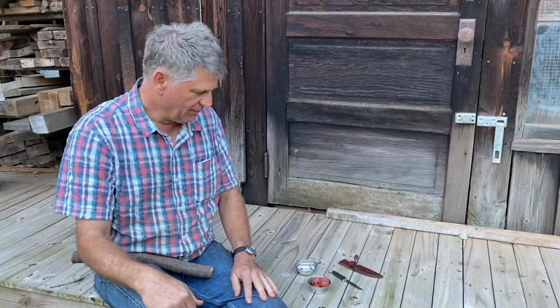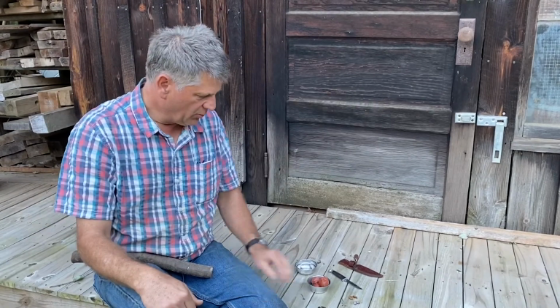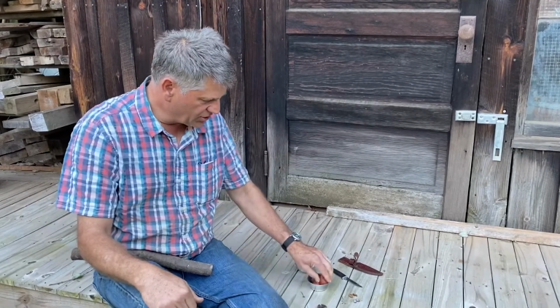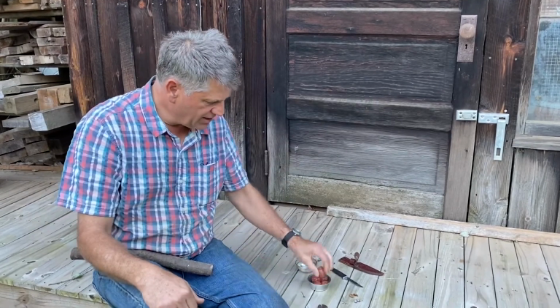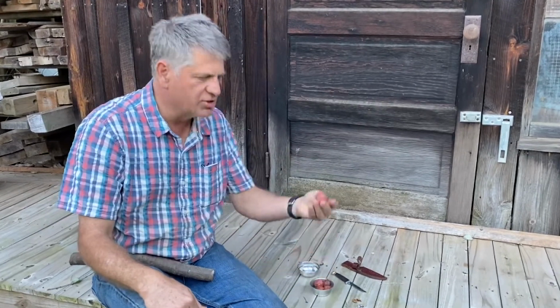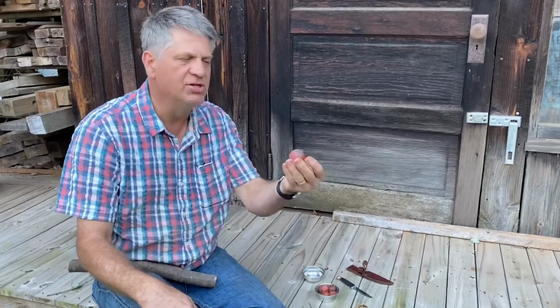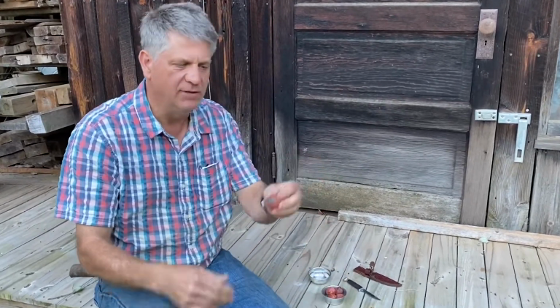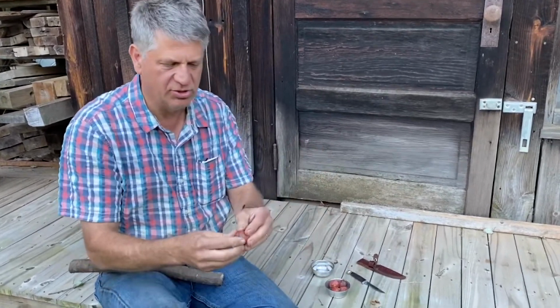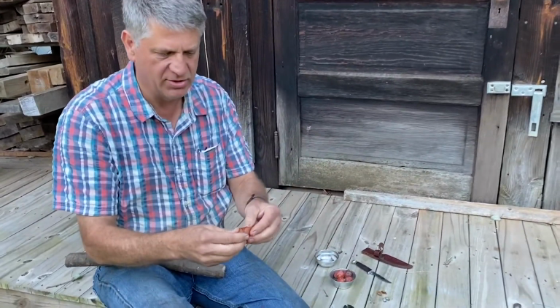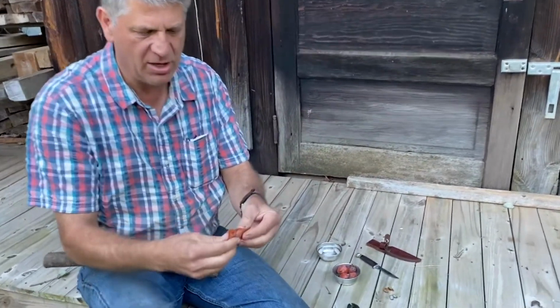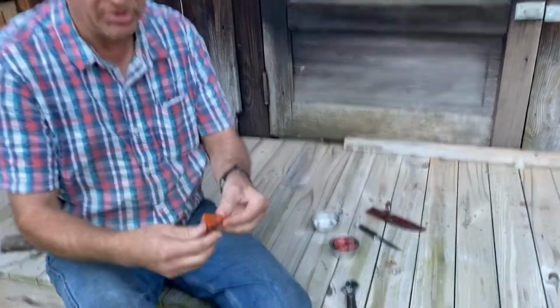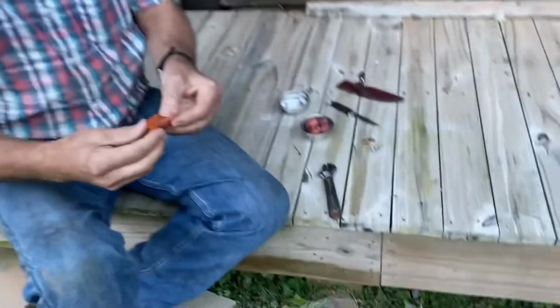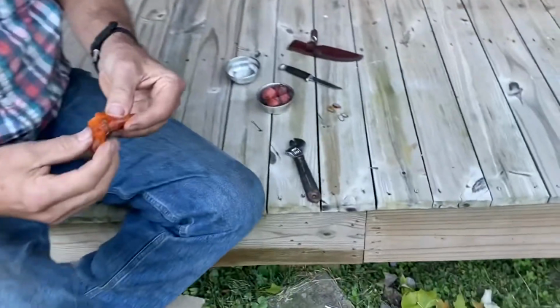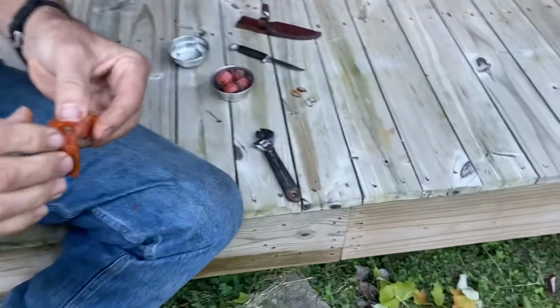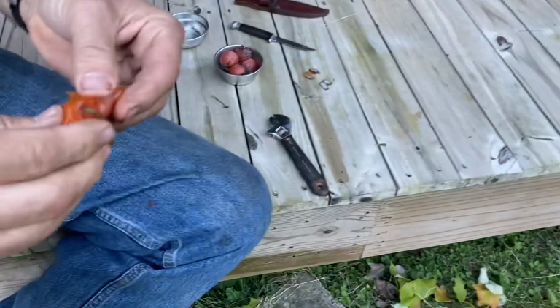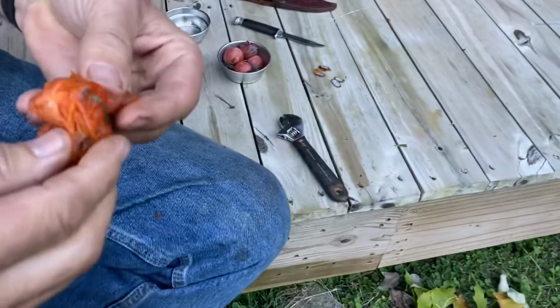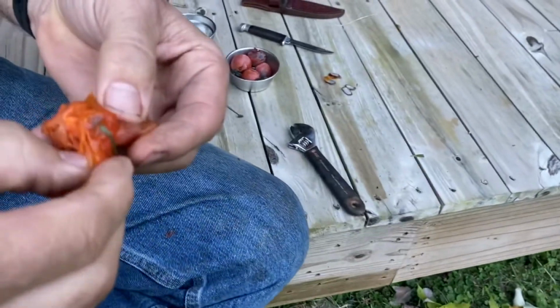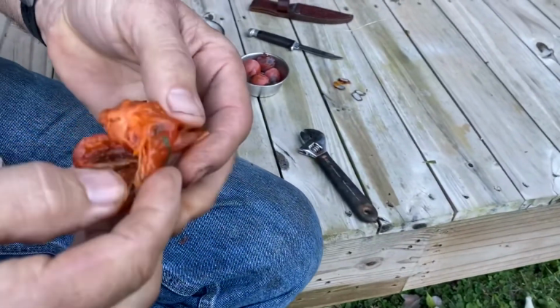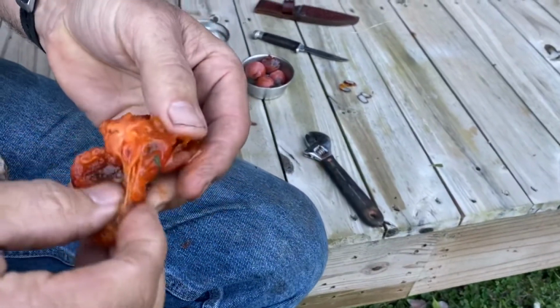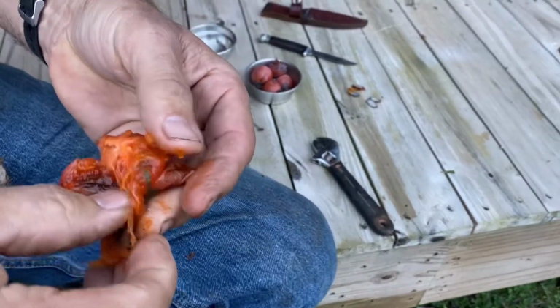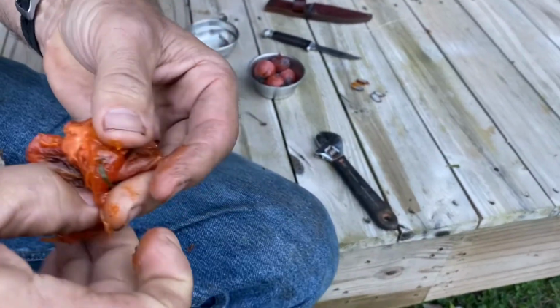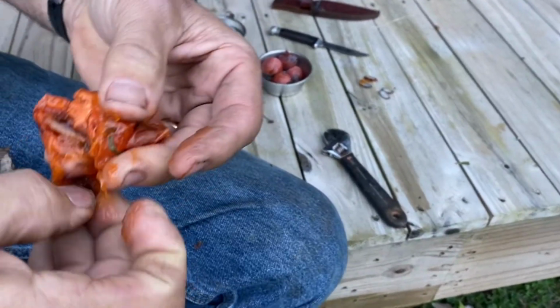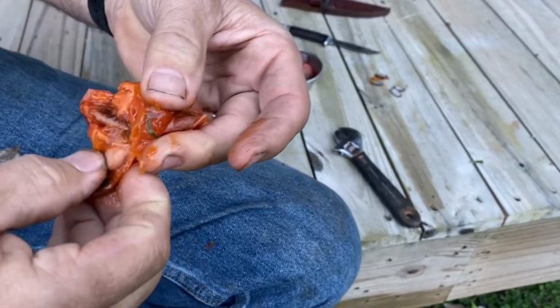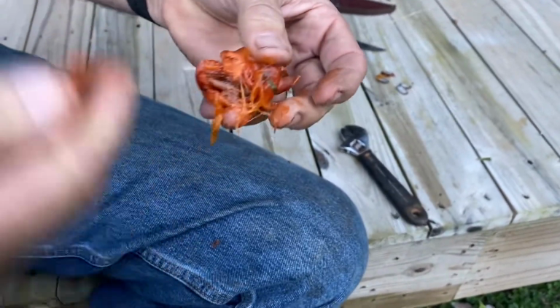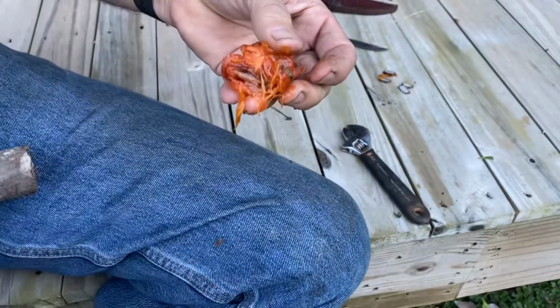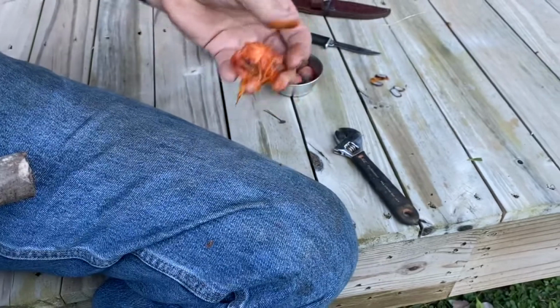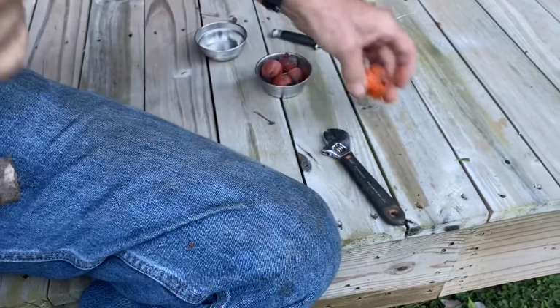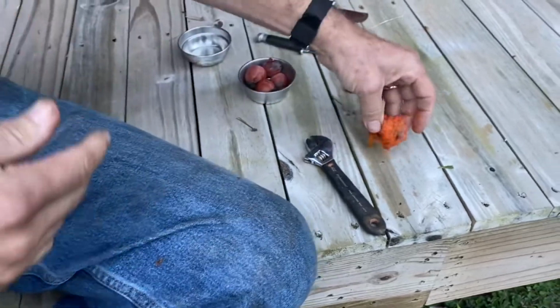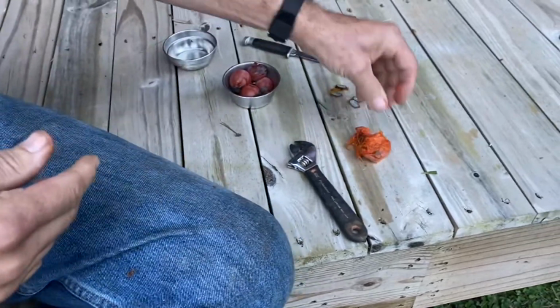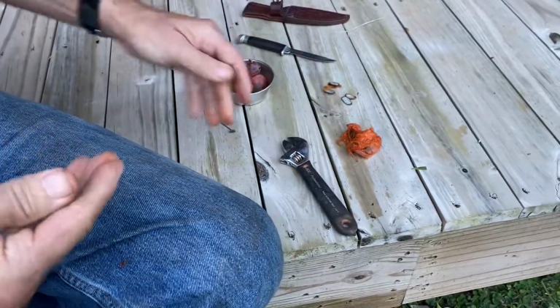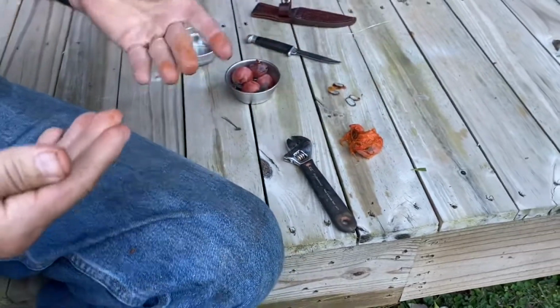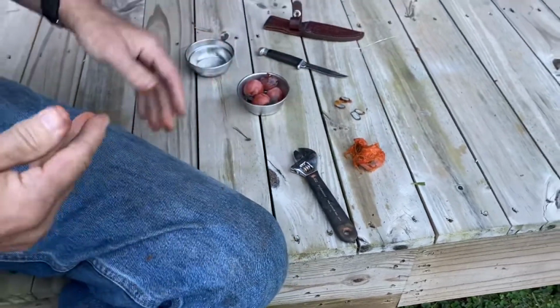But we also would take a persimmon seed. These are persimmons — American persimmons — out of the woods. They're just getting soft enough to eat, and they've got seeds in them.